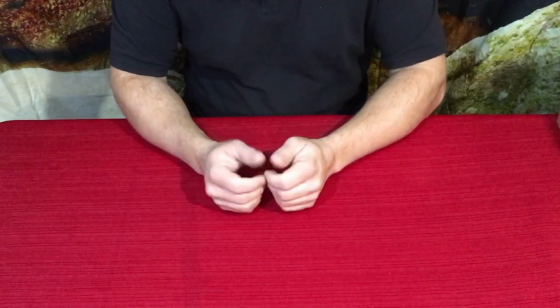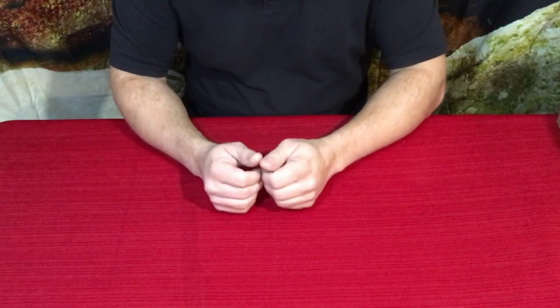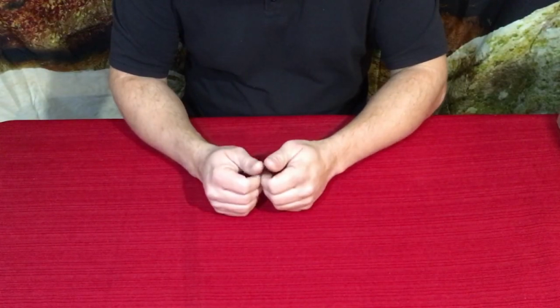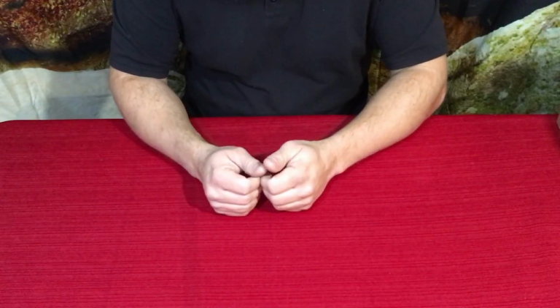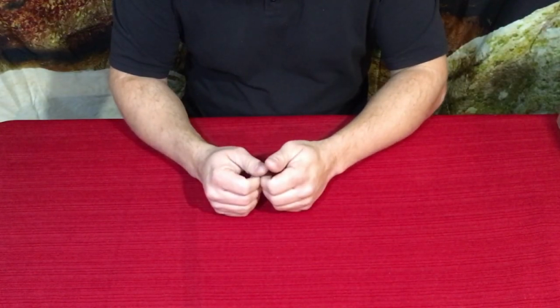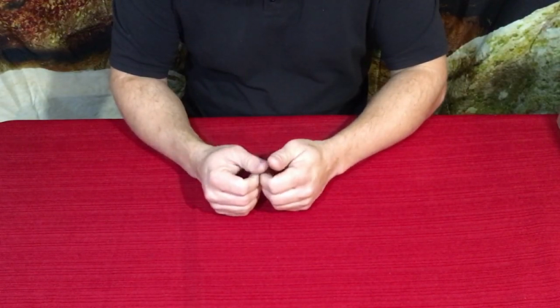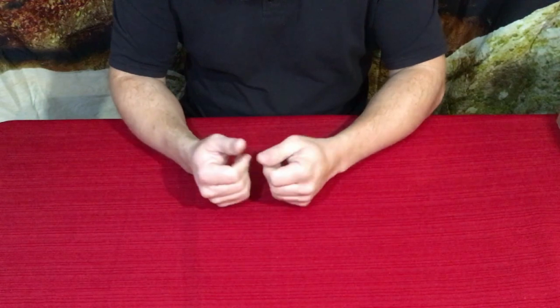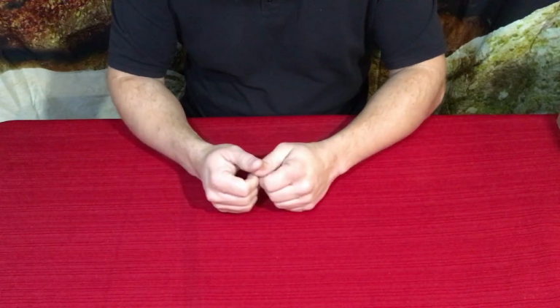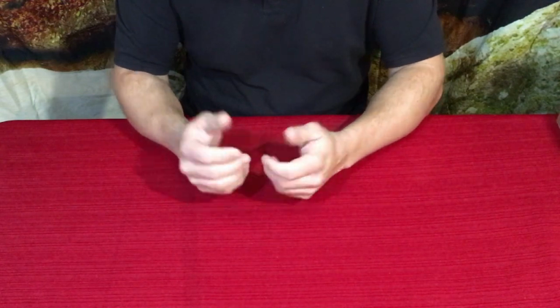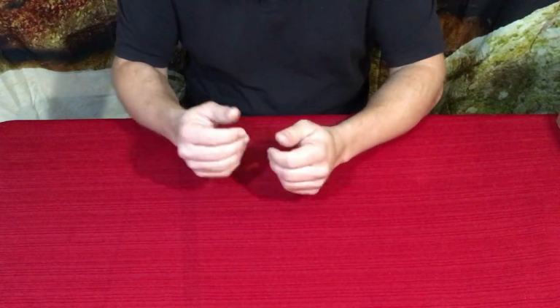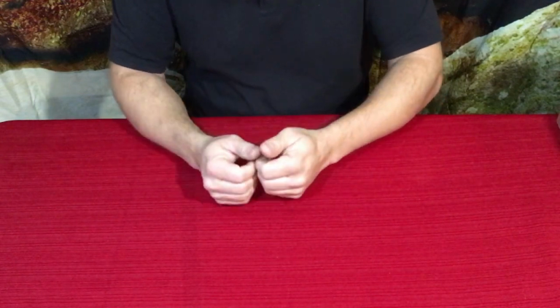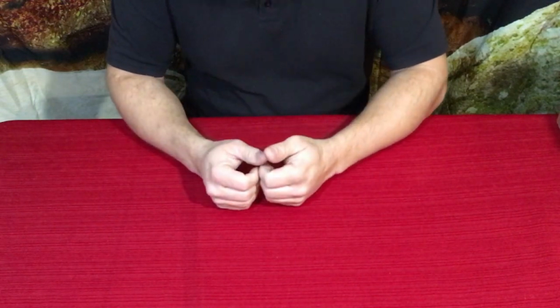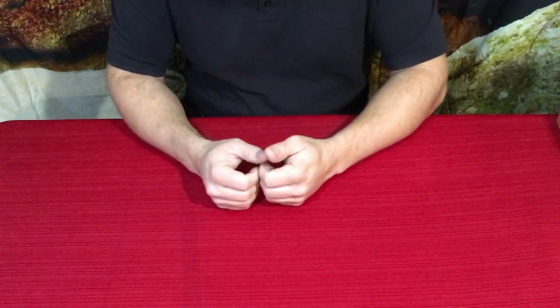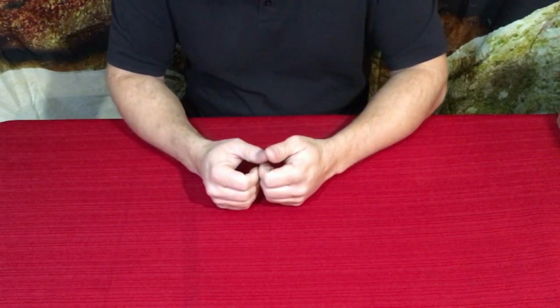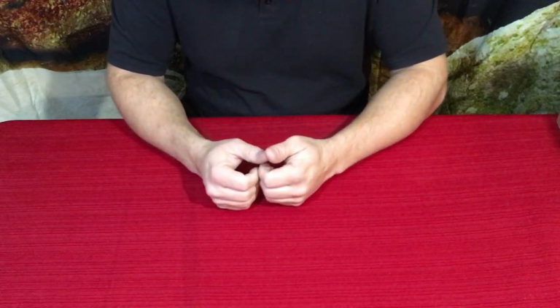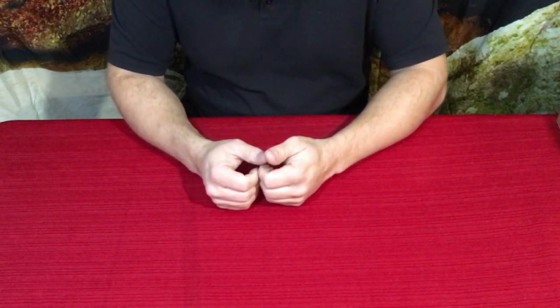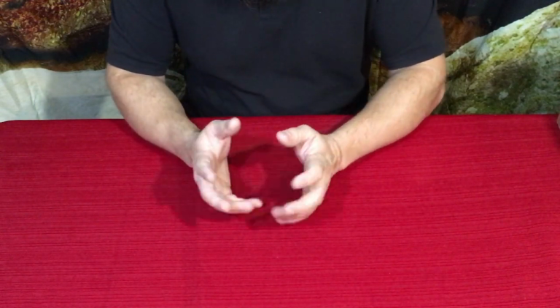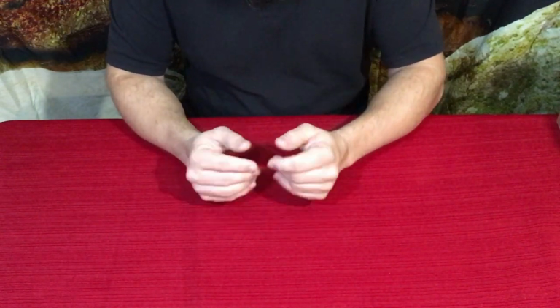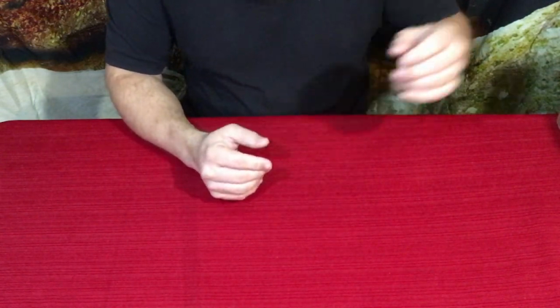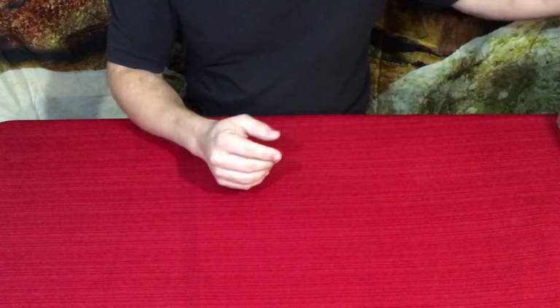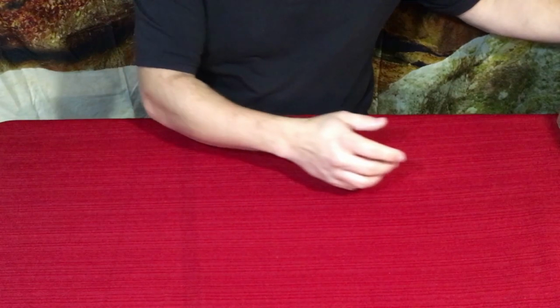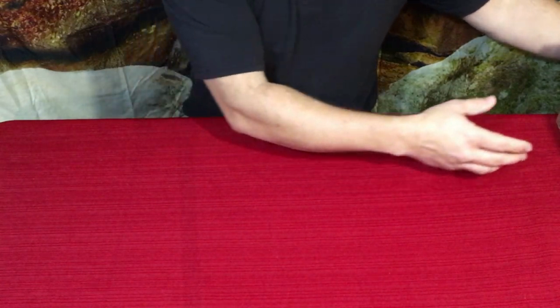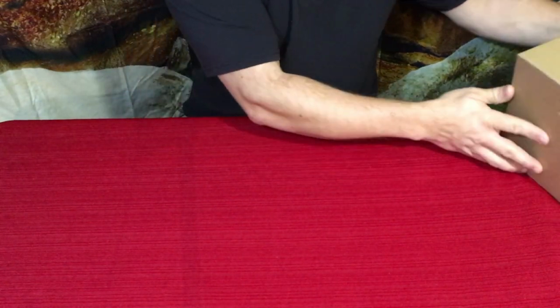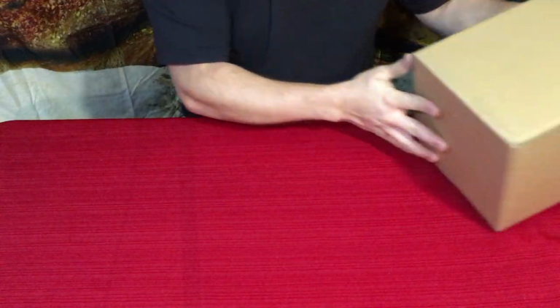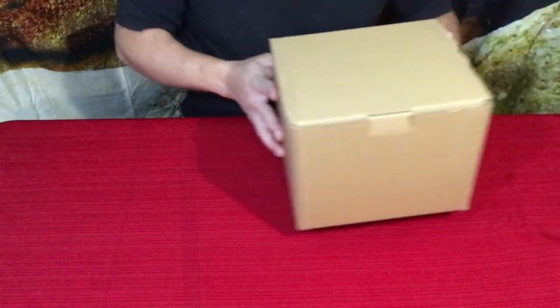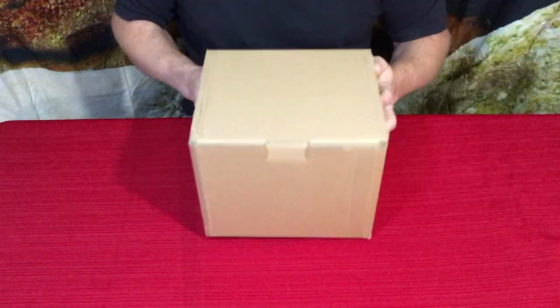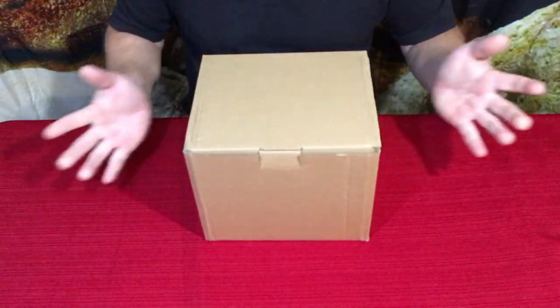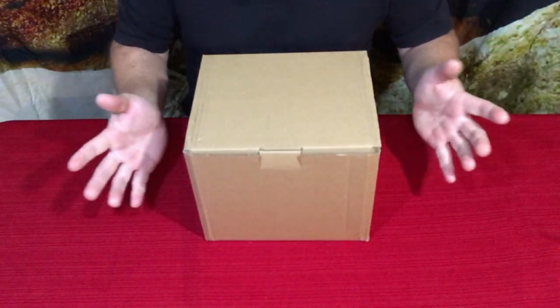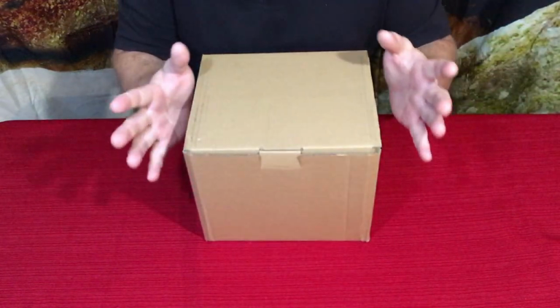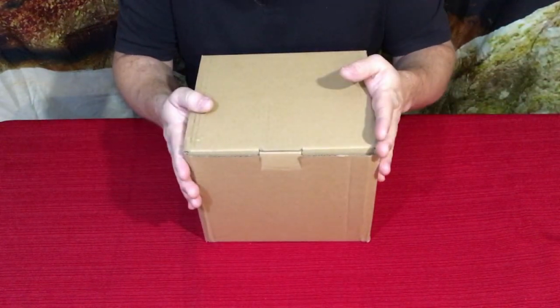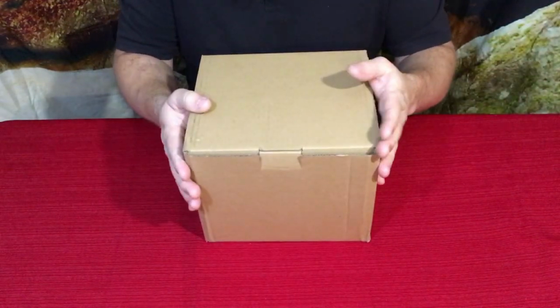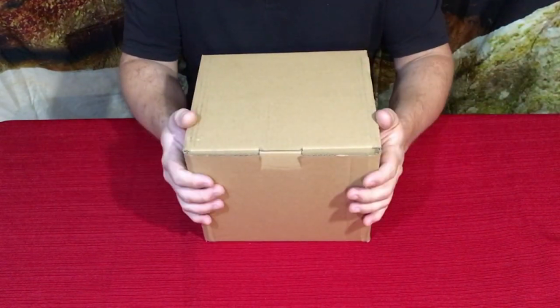Hello everybody, welcome back to the World of Me. My name is Cougar and this is another episode from the Amazon Review Series. I have another product in today, and there we go right here.